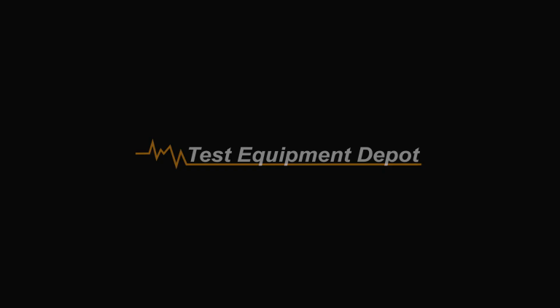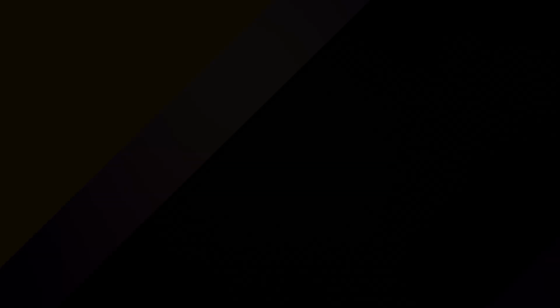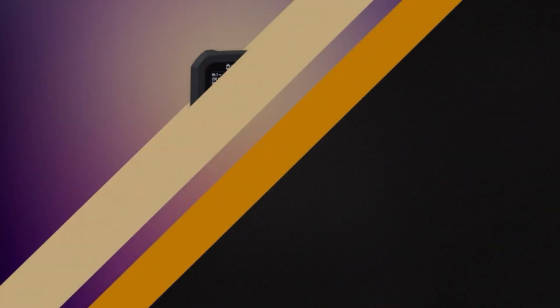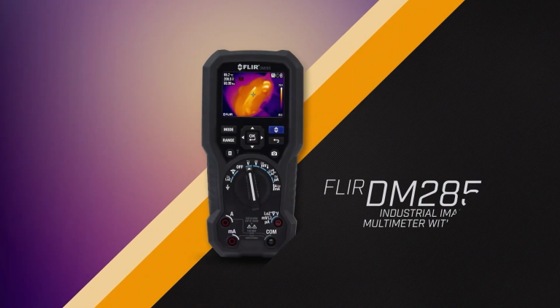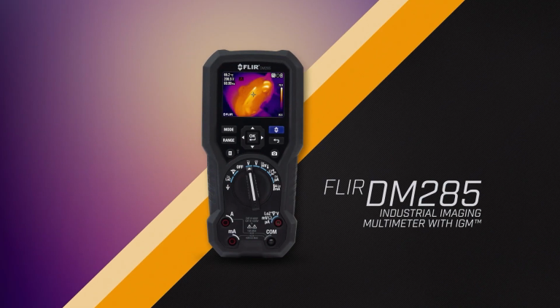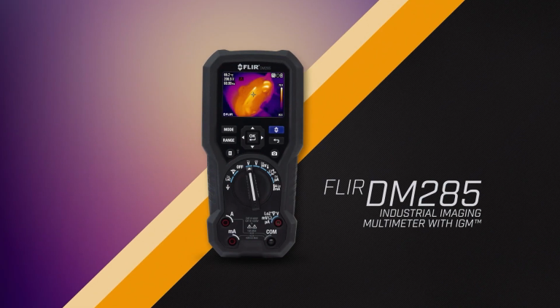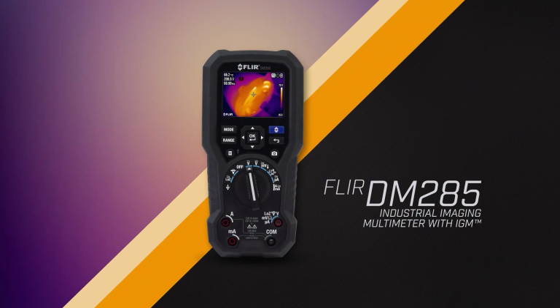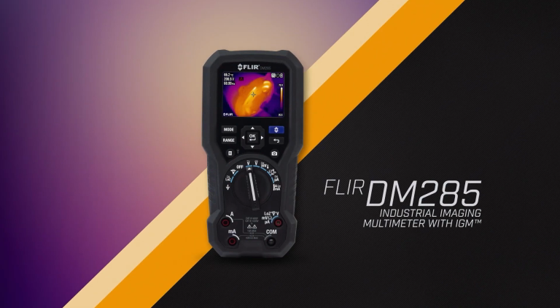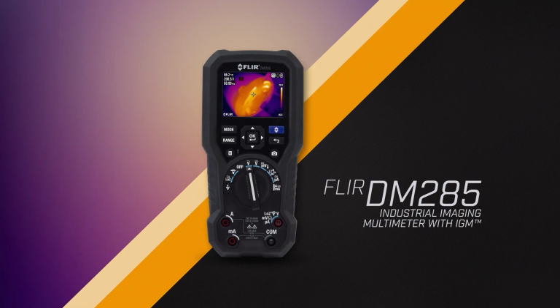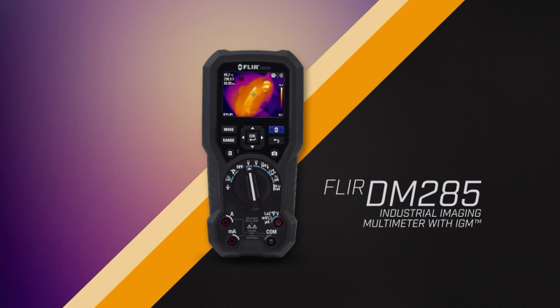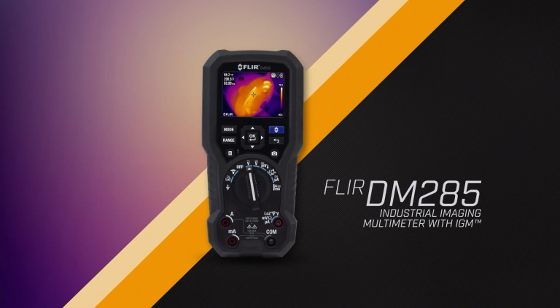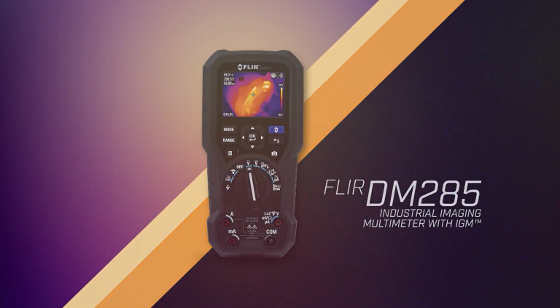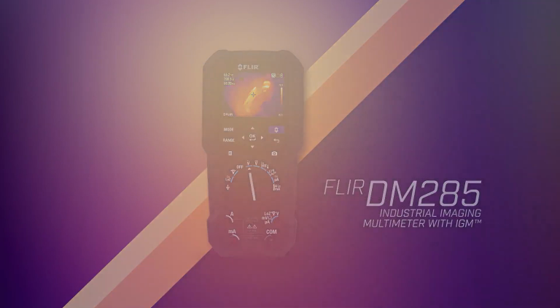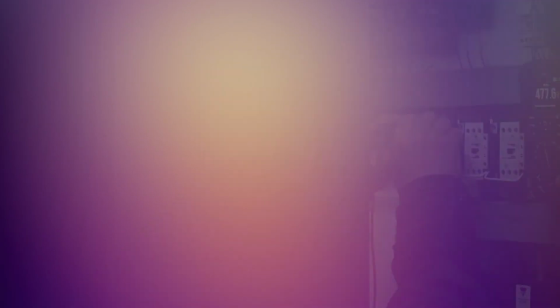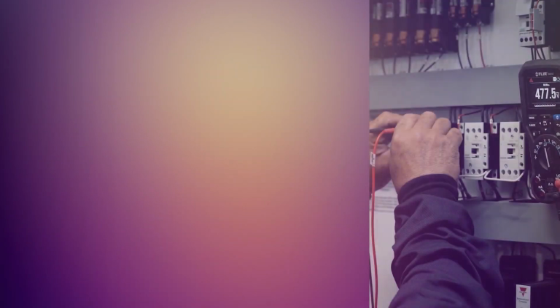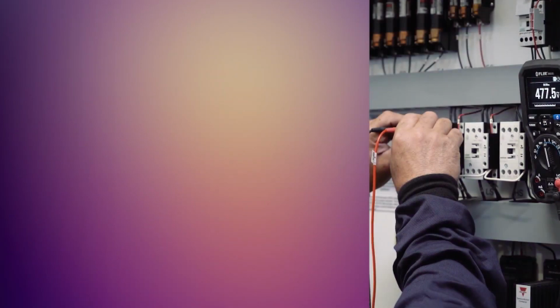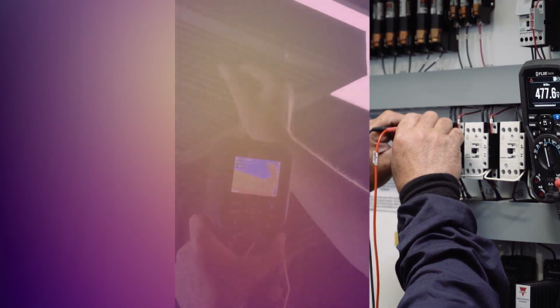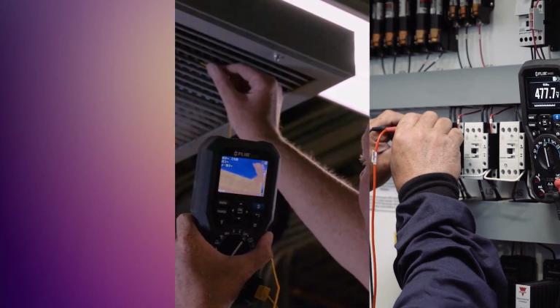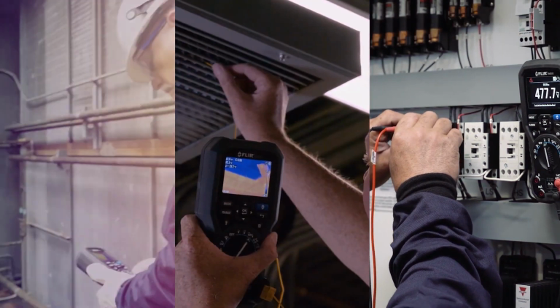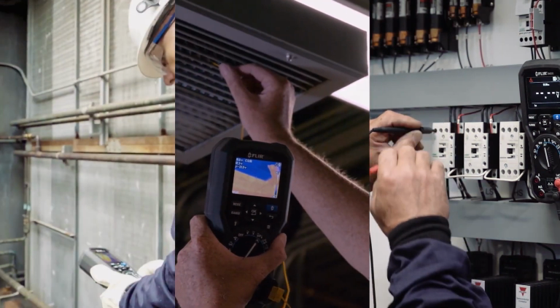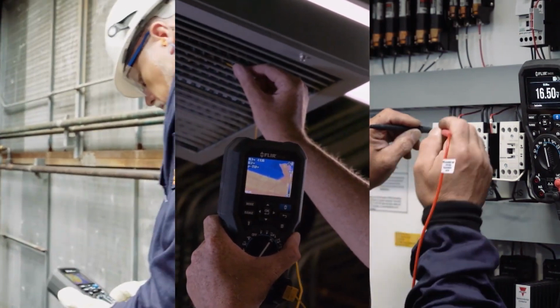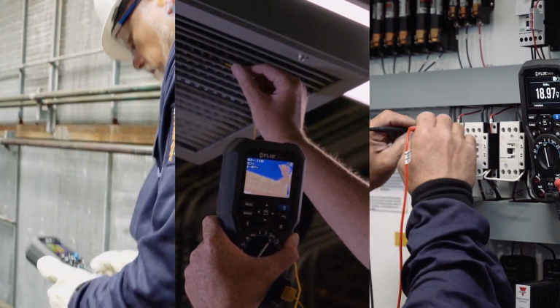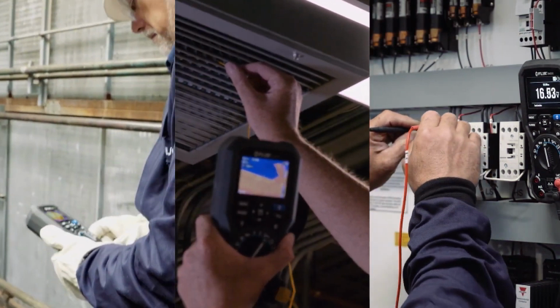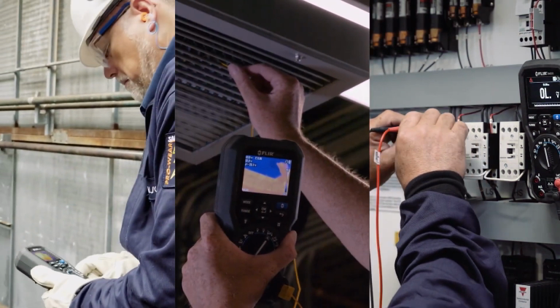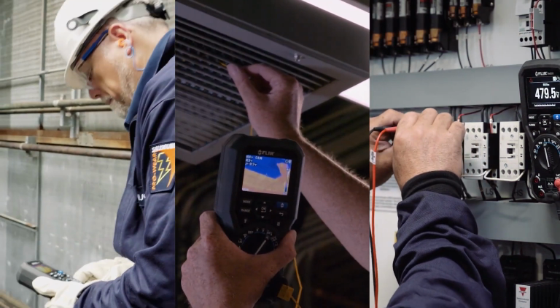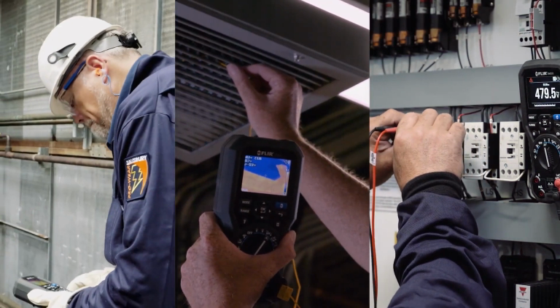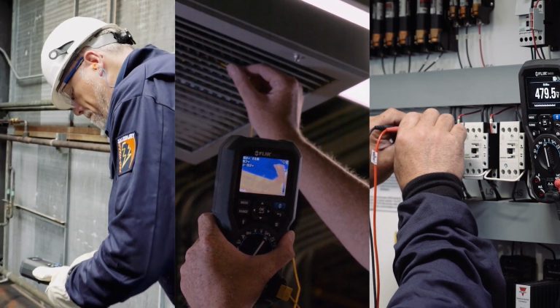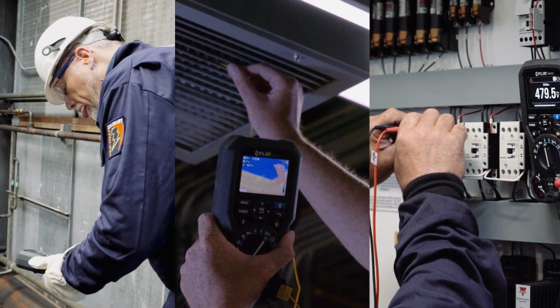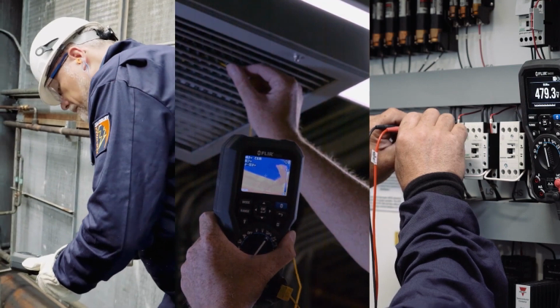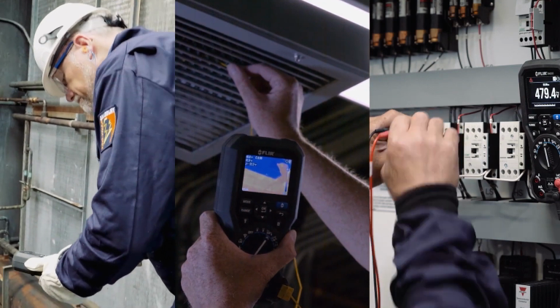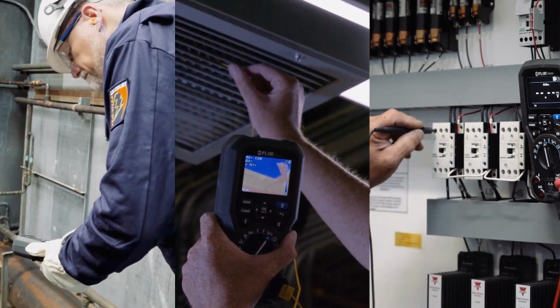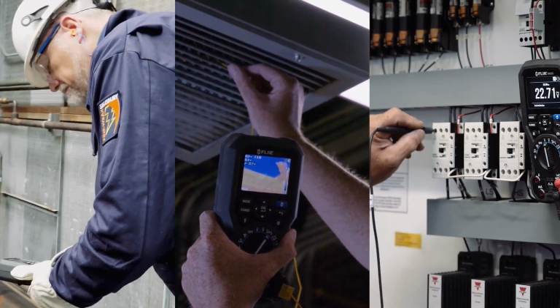The FLIR DM285 Industrial Imaging Multimeter with IGM — the powerful all-in-one multimeter and thermal imager for fast inspections of electrical, HVAC, and mechanical systems.